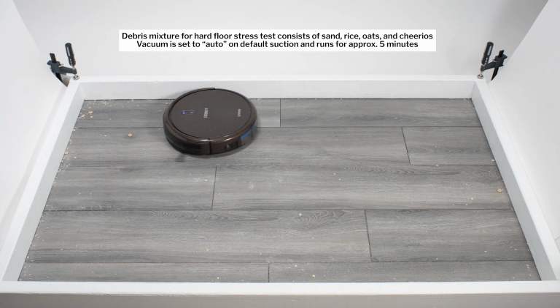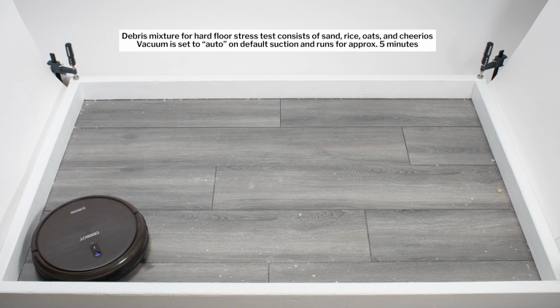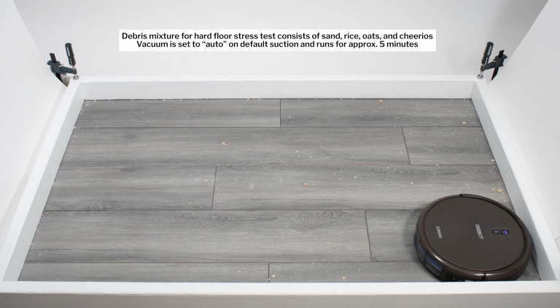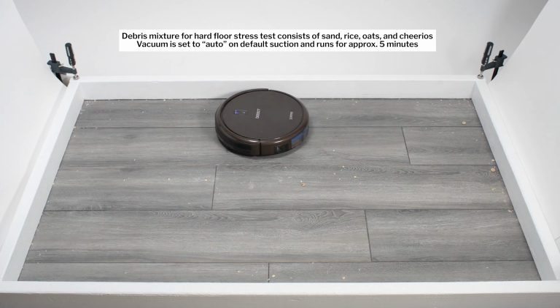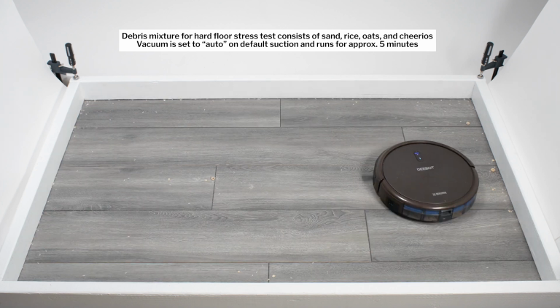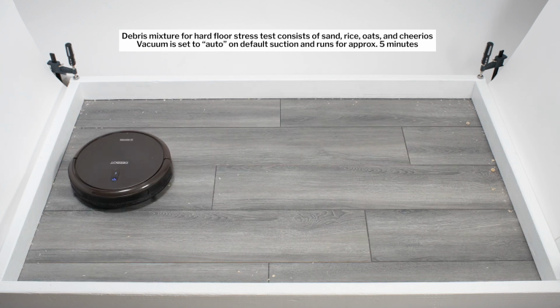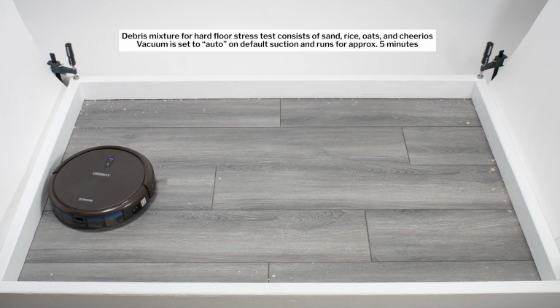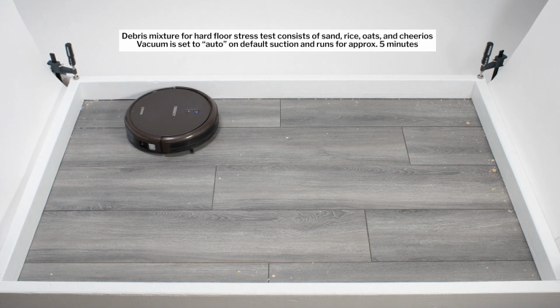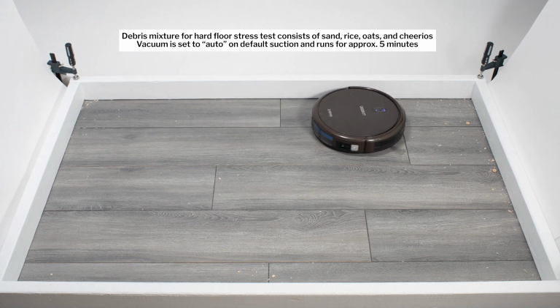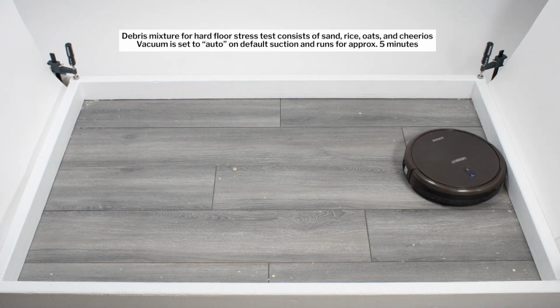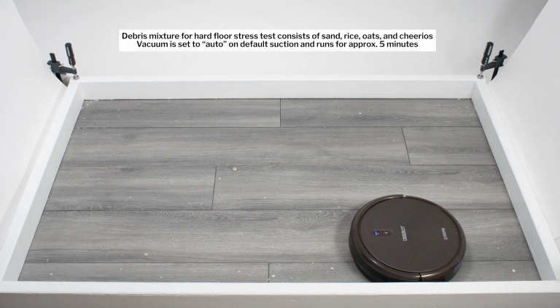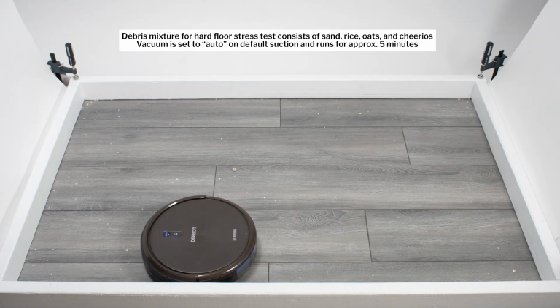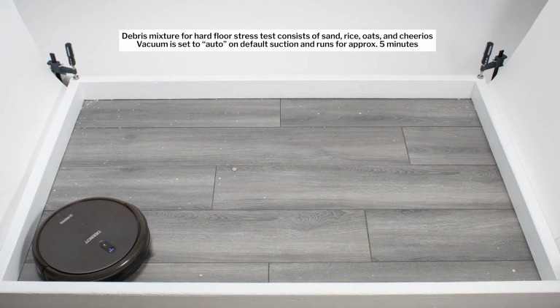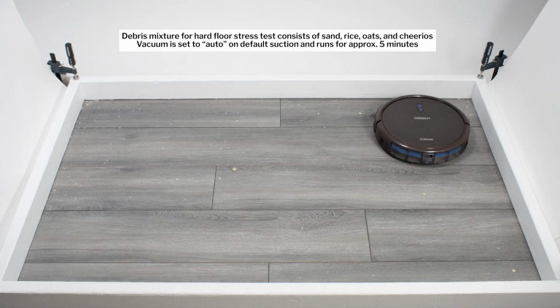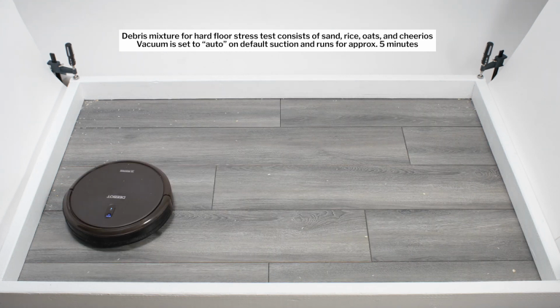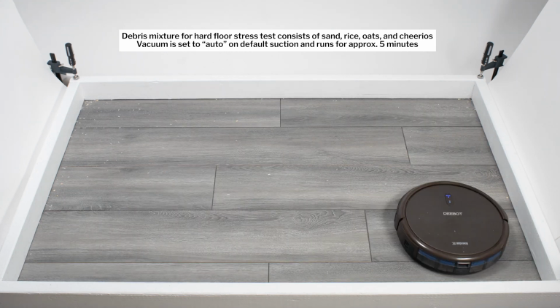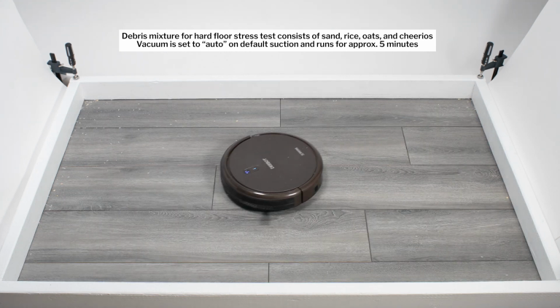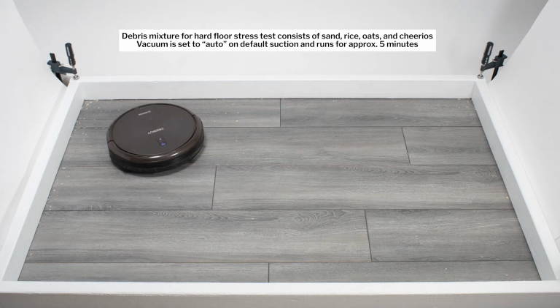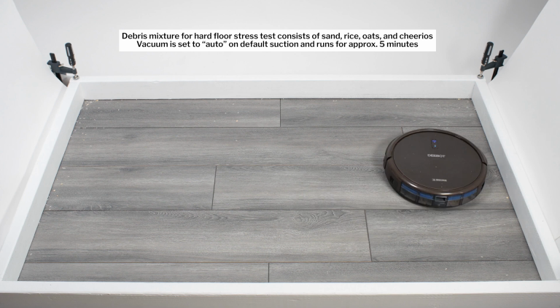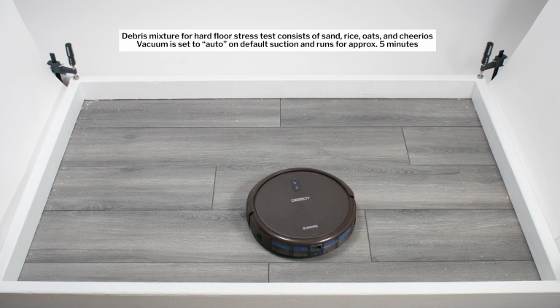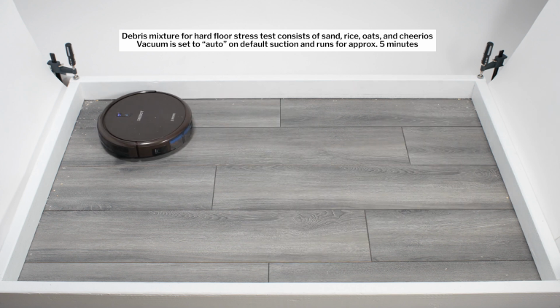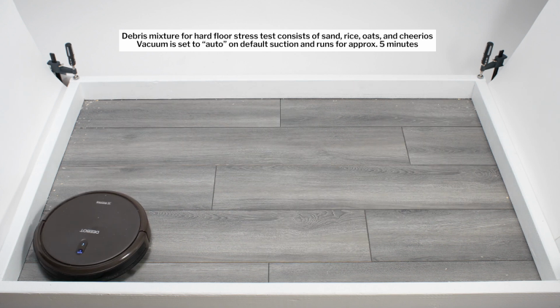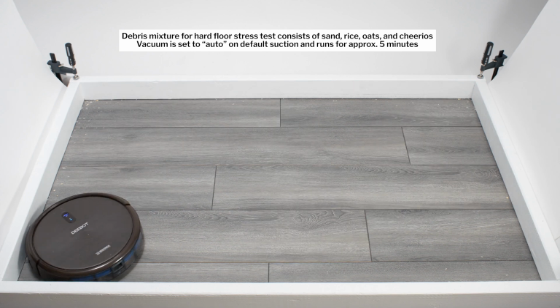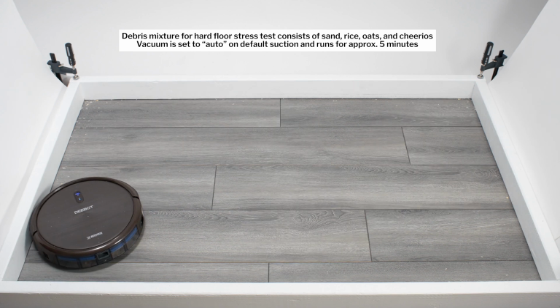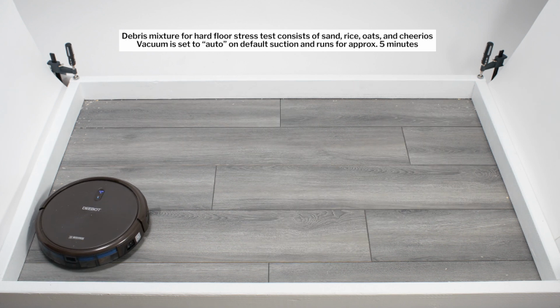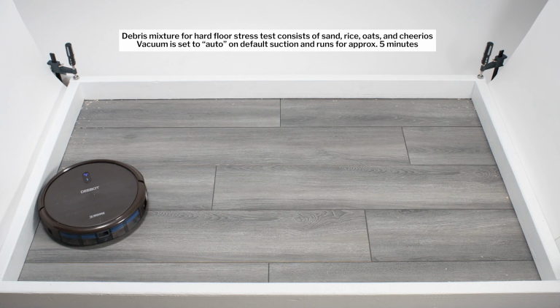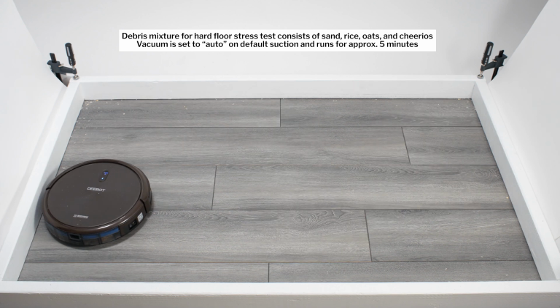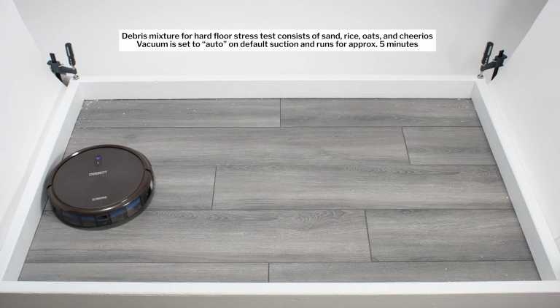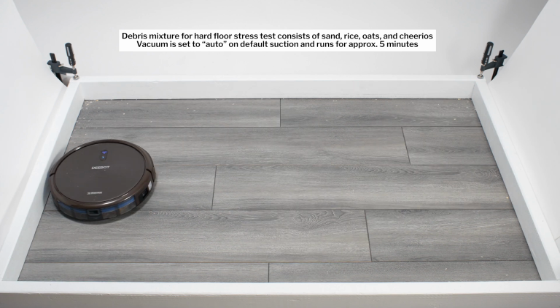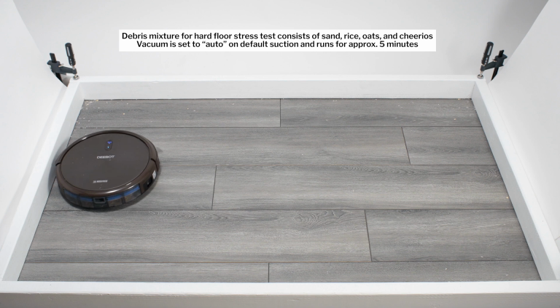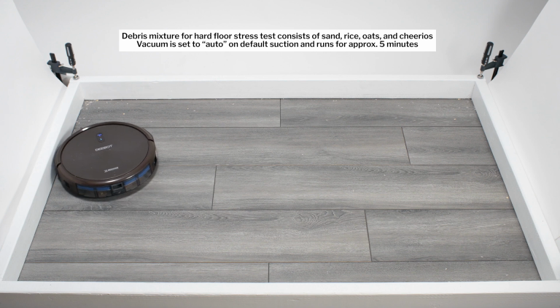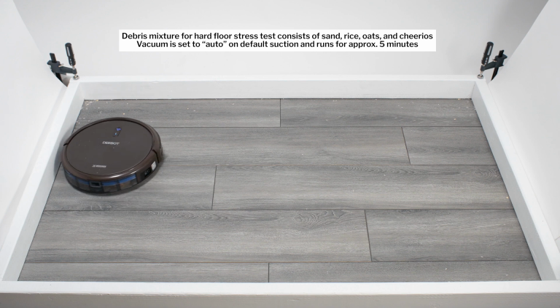The N79-SE also performed quite well cleaning edges. This robot utilizes random pathing to move around when cleaning, and this pathing allows it to approach edges head-on, which is good for cleaning them. It also does this back and forth movement against edges, which is especially effective for cleaning them.